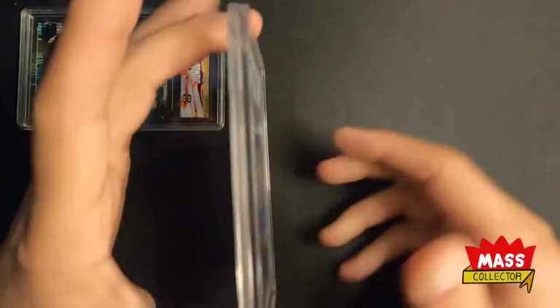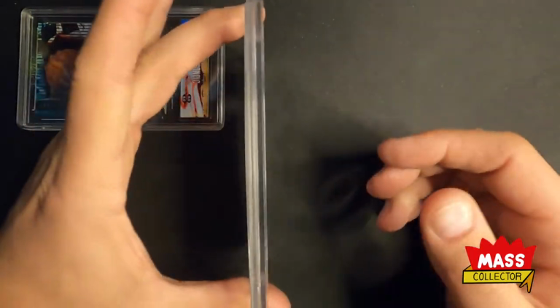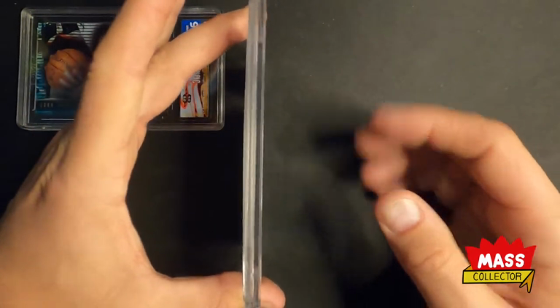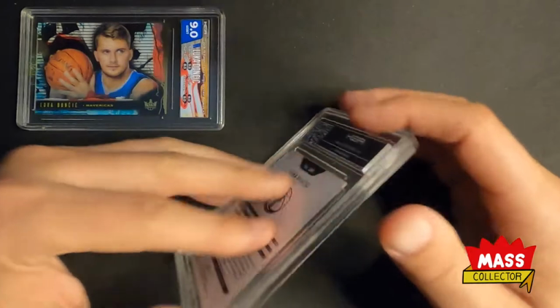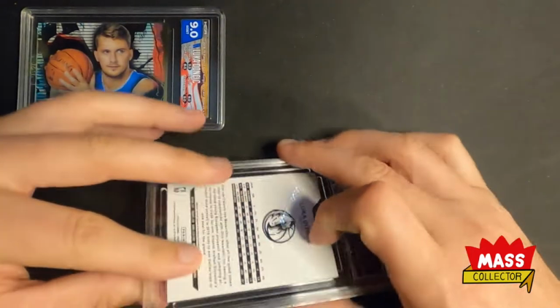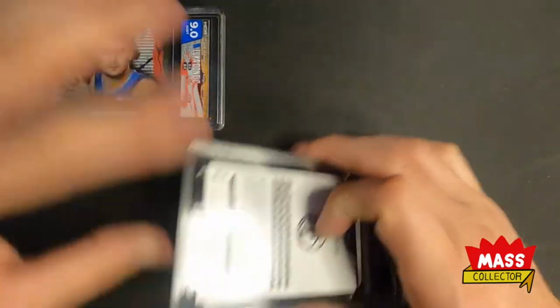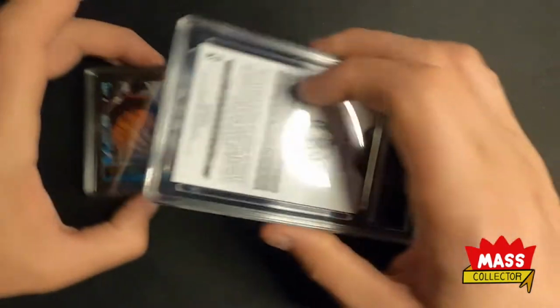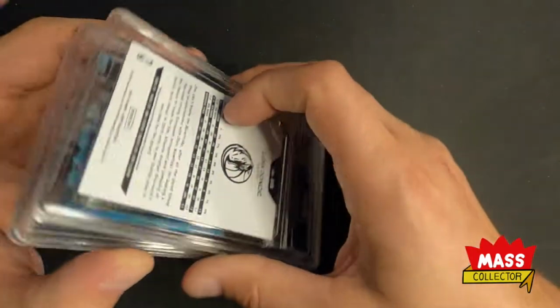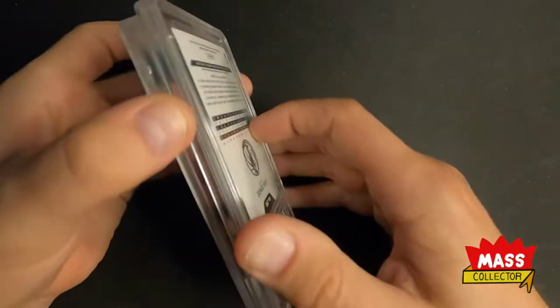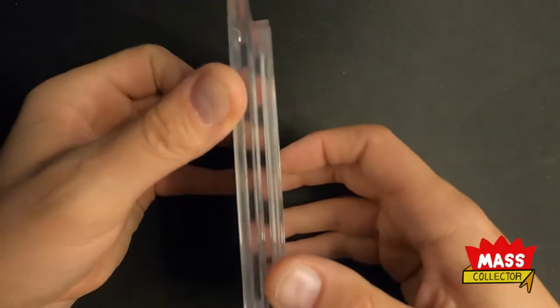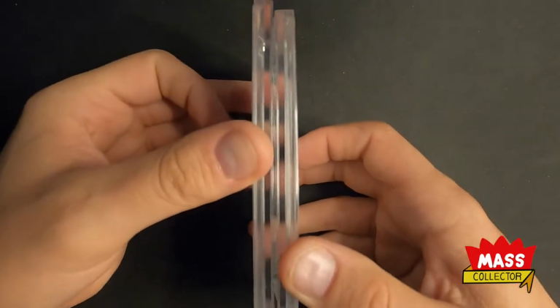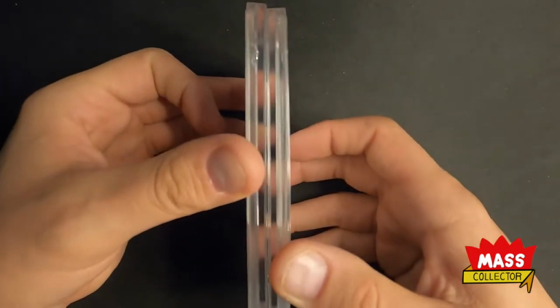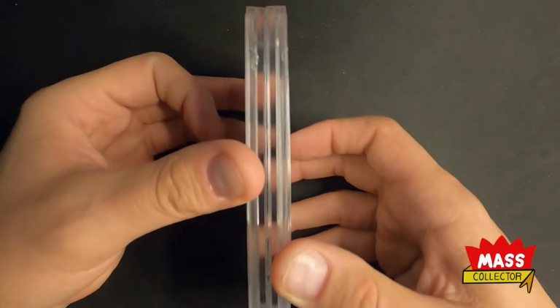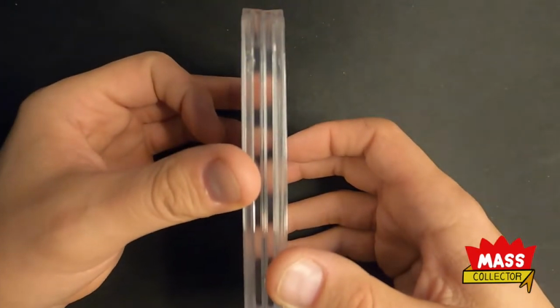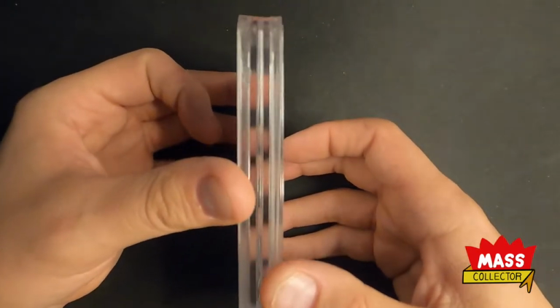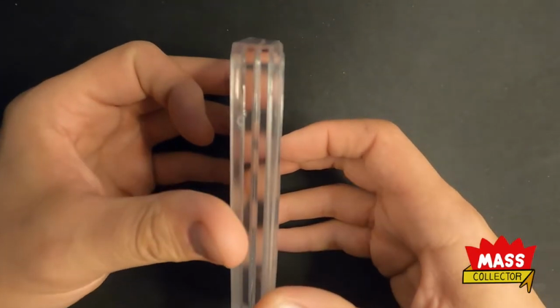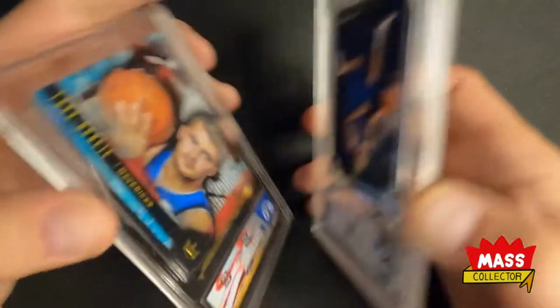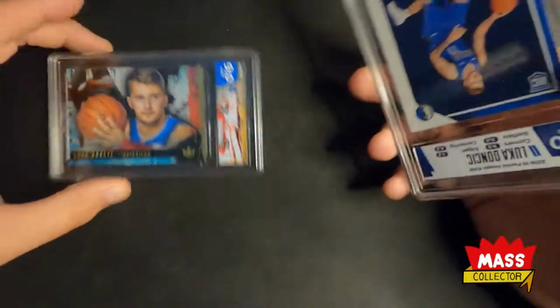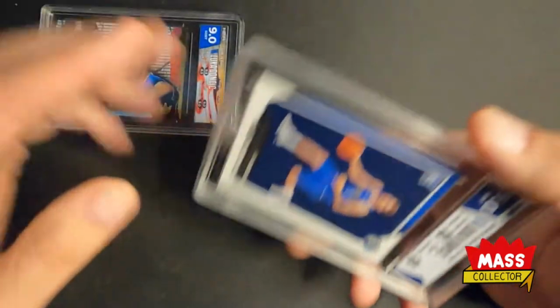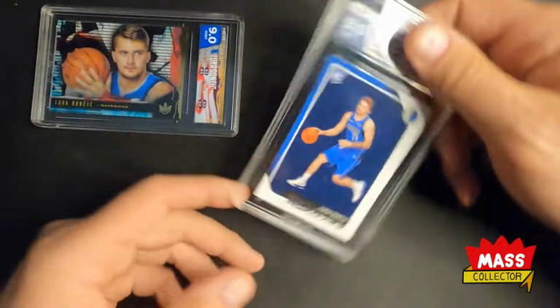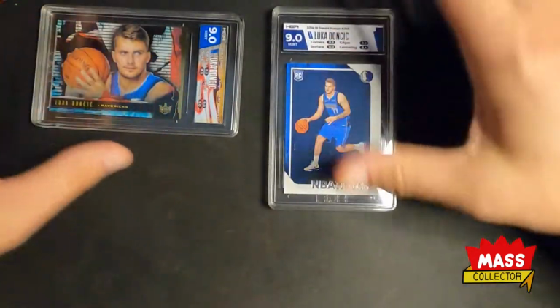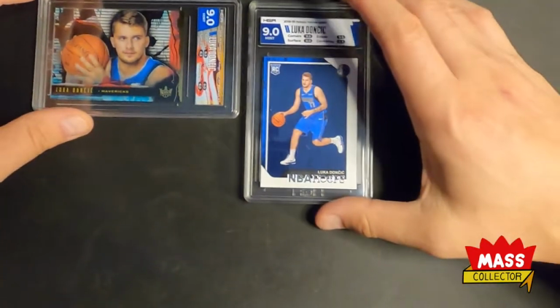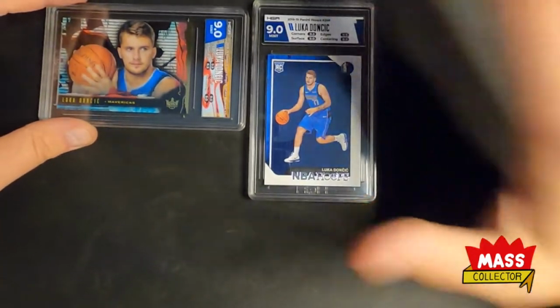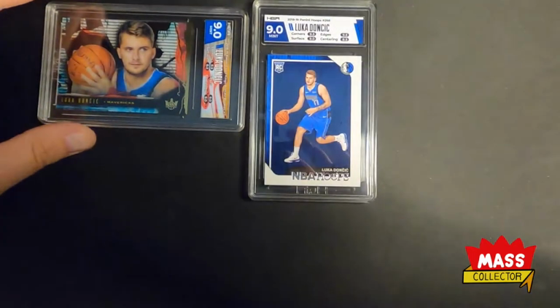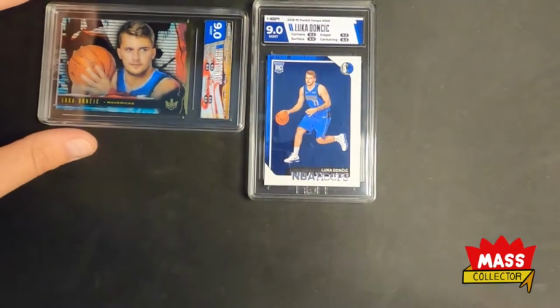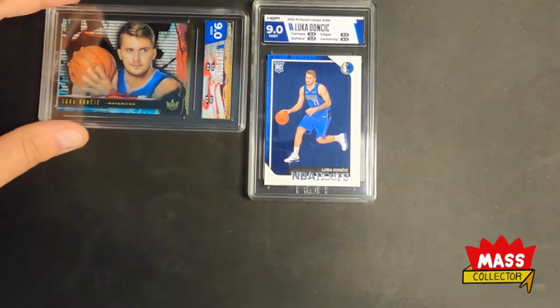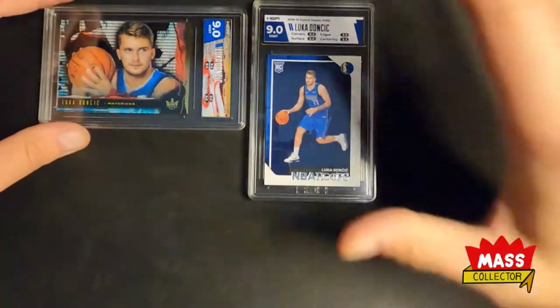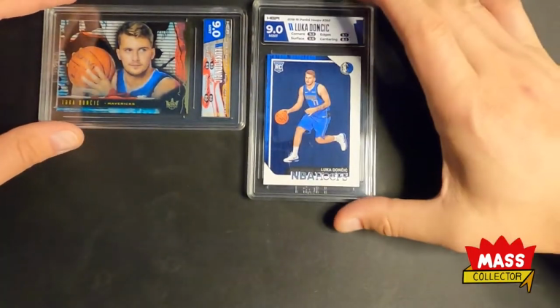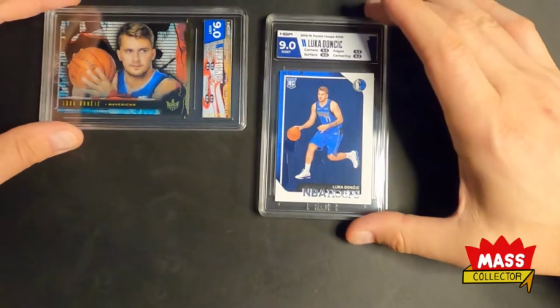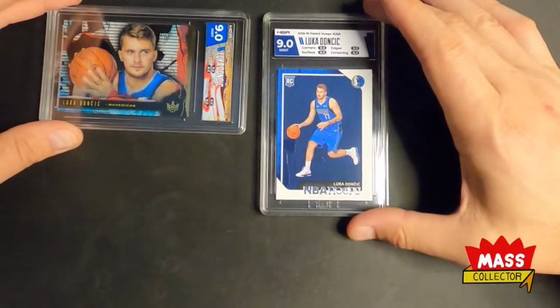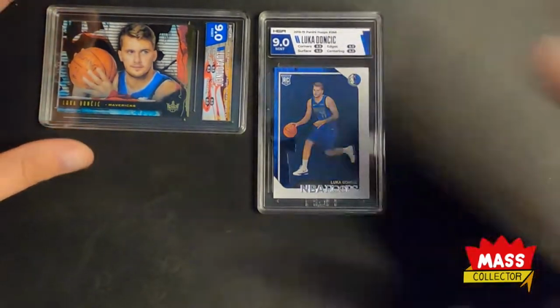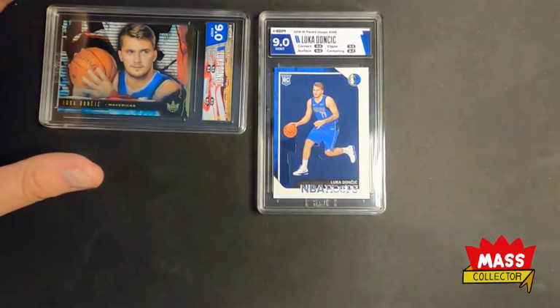They really need to figure out this warping thing, because it seems like every one we get - and I'm not the only one - it seems like there are other people that get ones that are warped too.